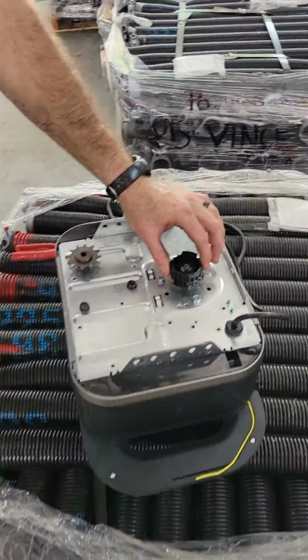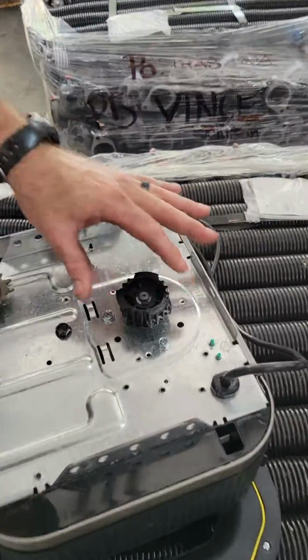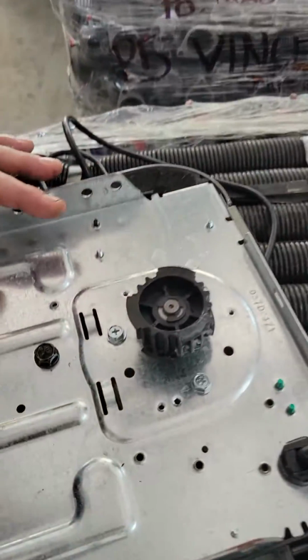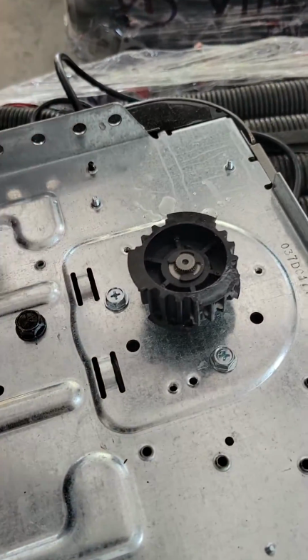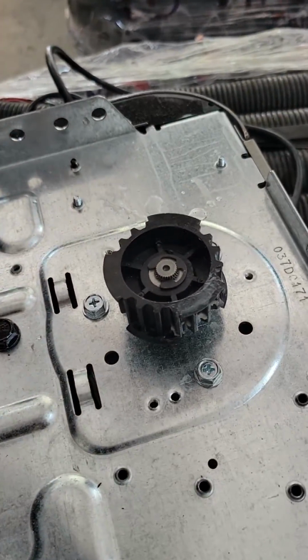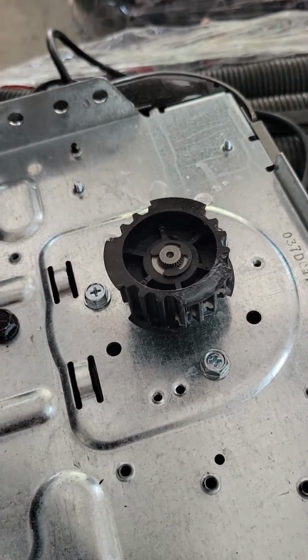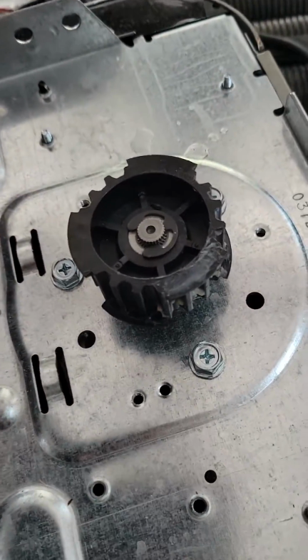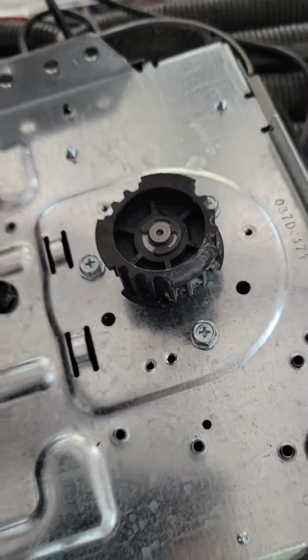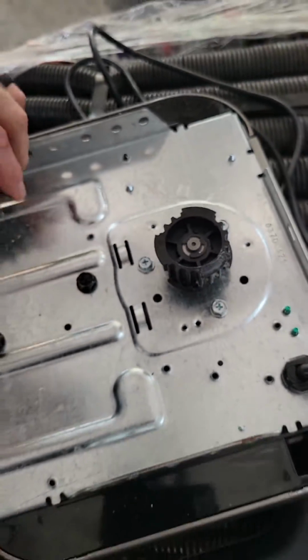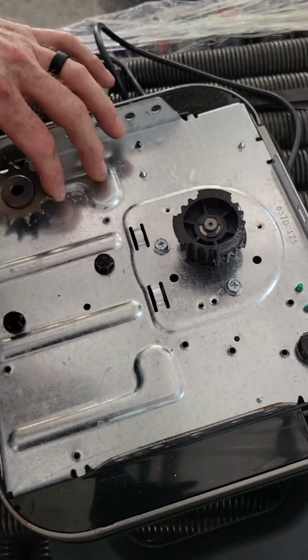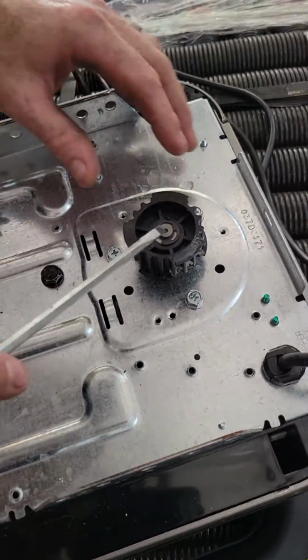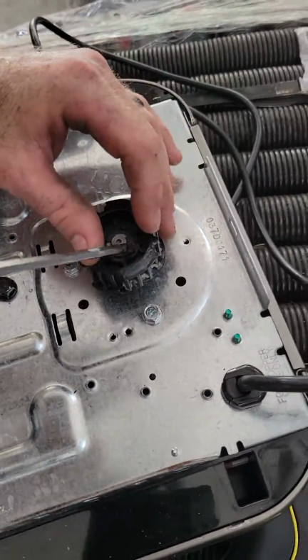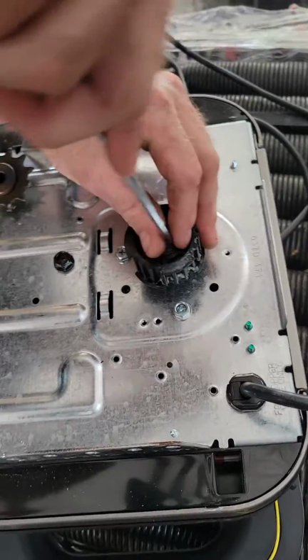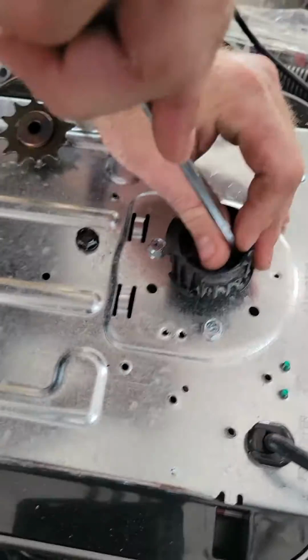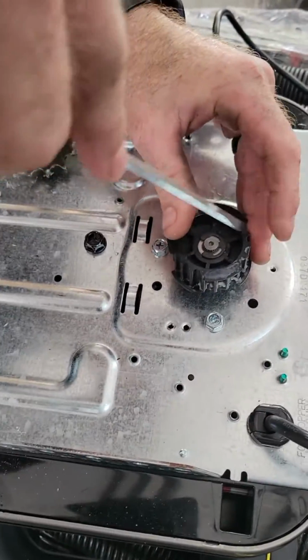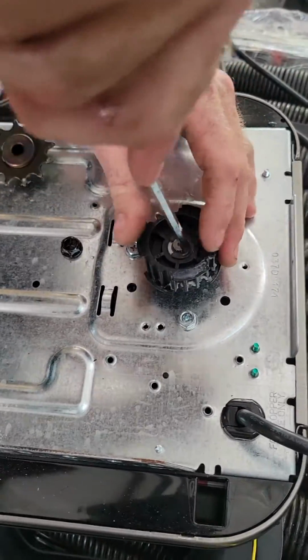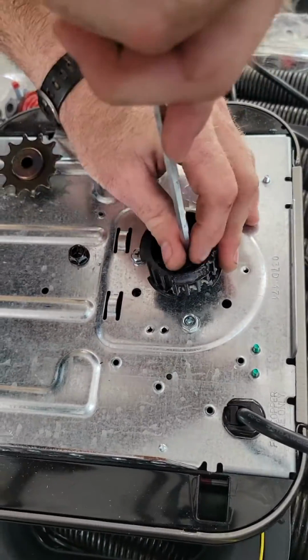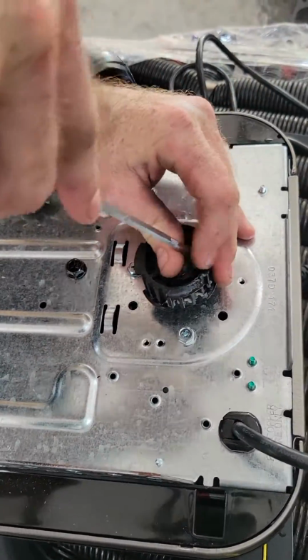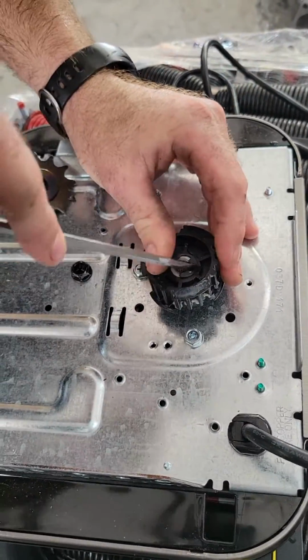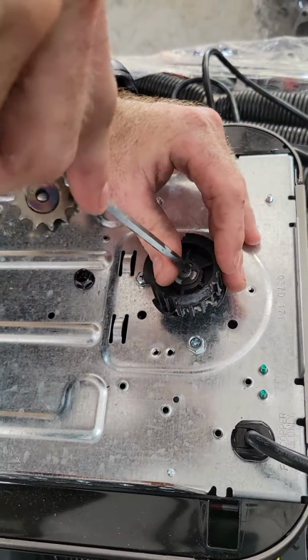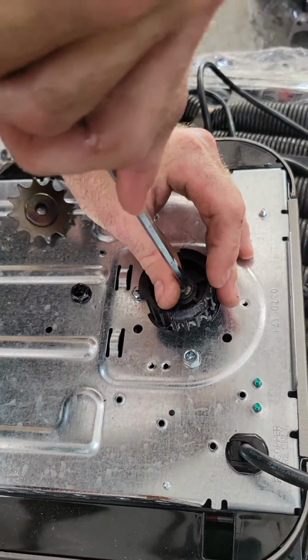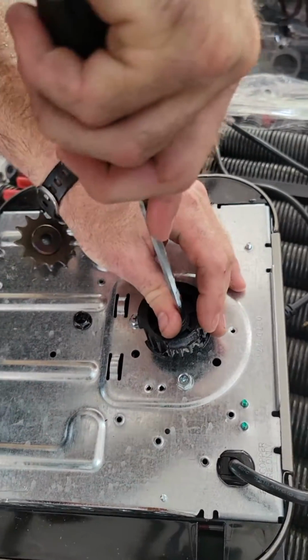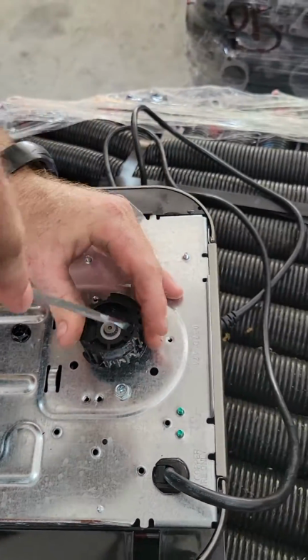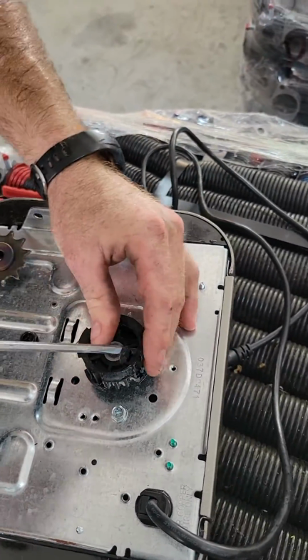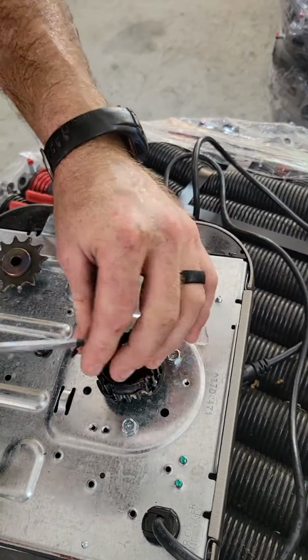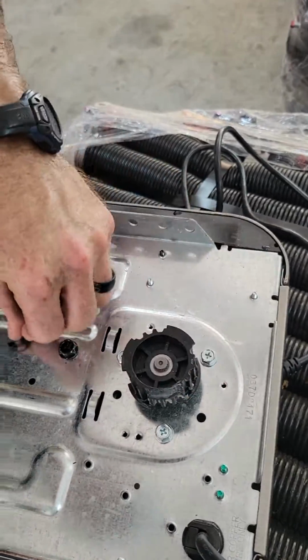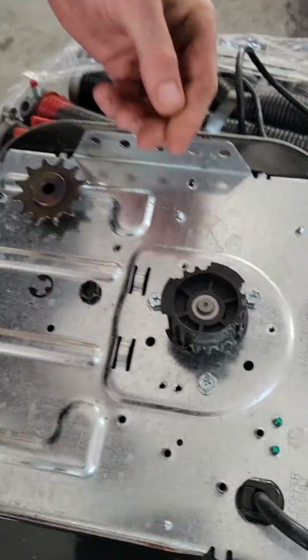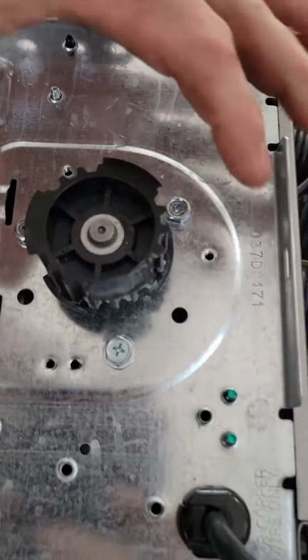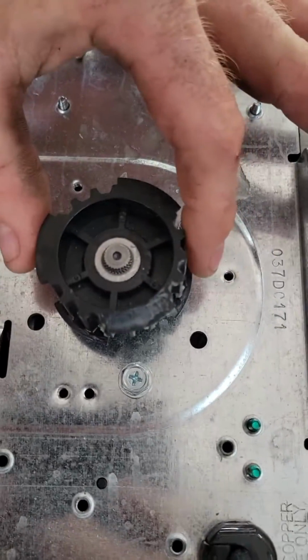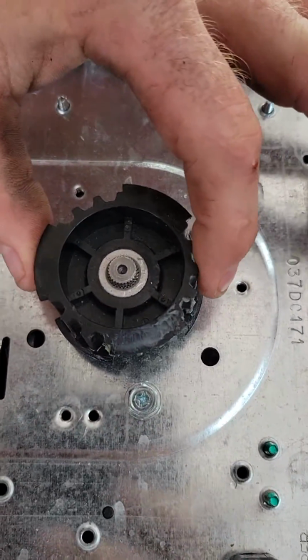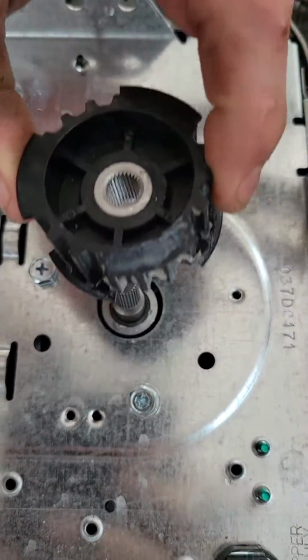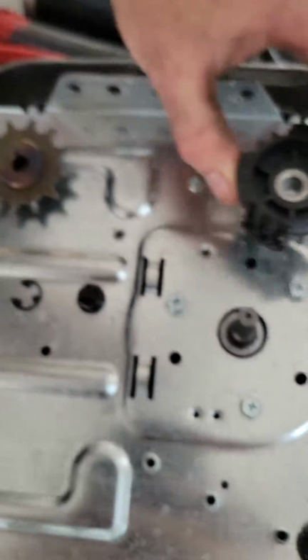Here's the 87504. You see that little e-clip — pop that off. There you go. So now you just pop that e-clip and that pulls off.